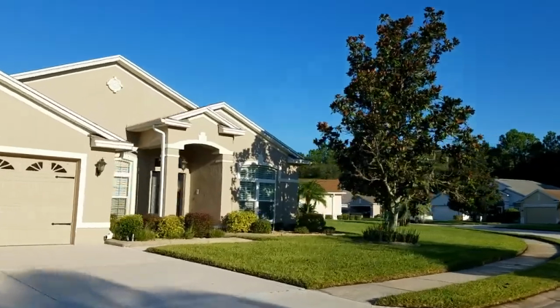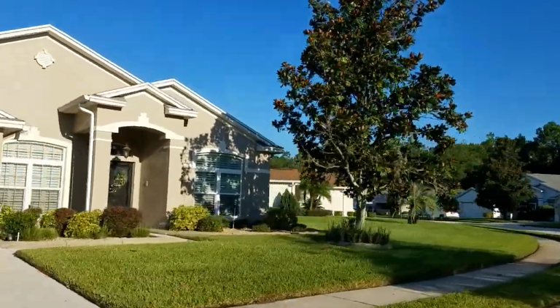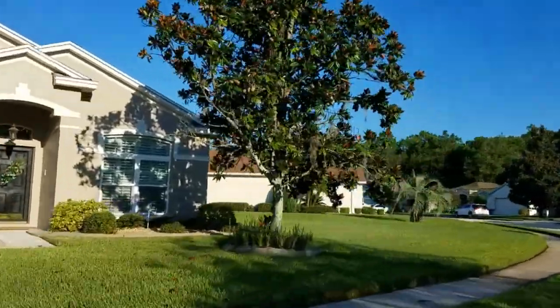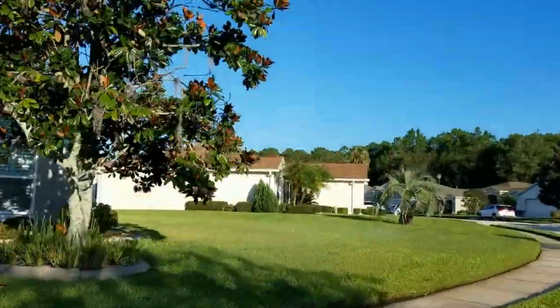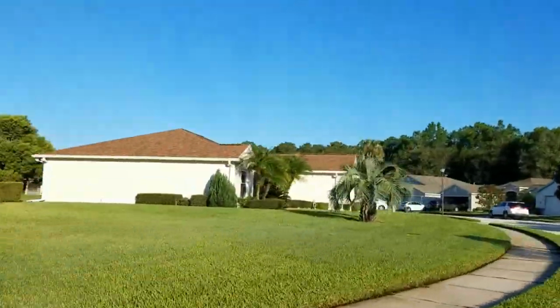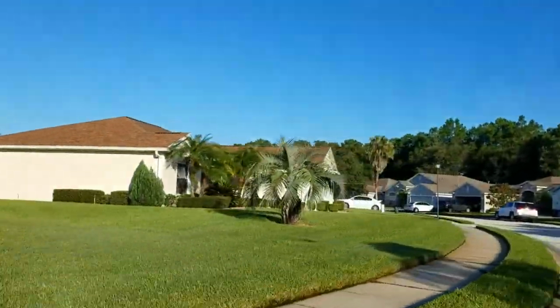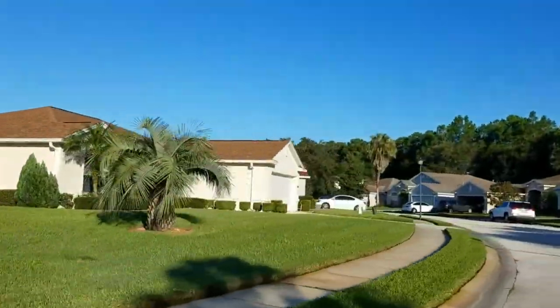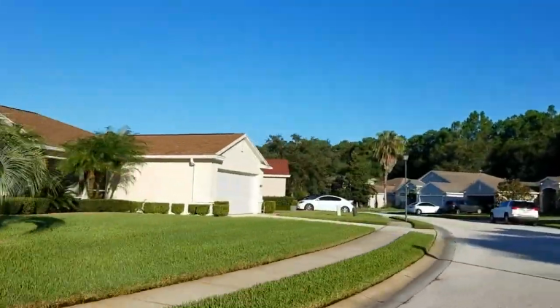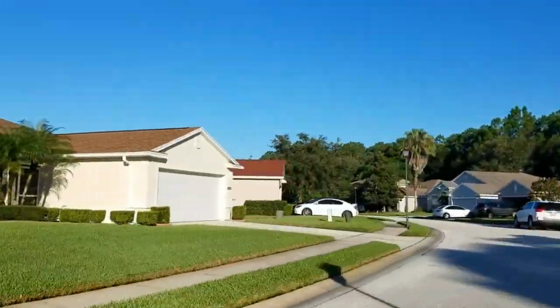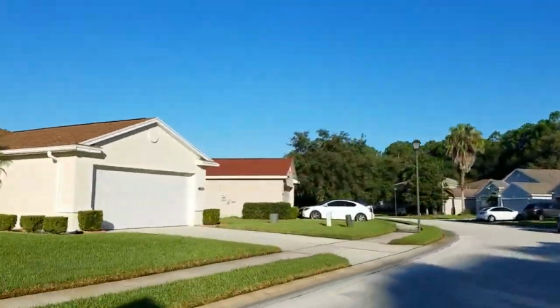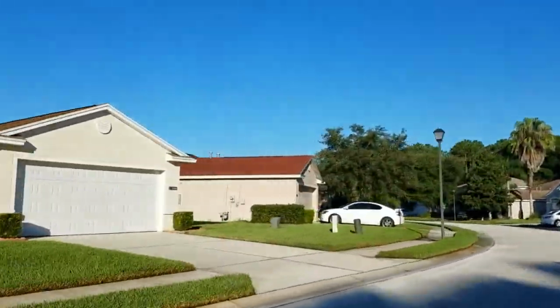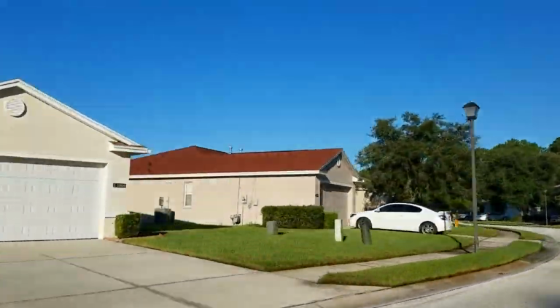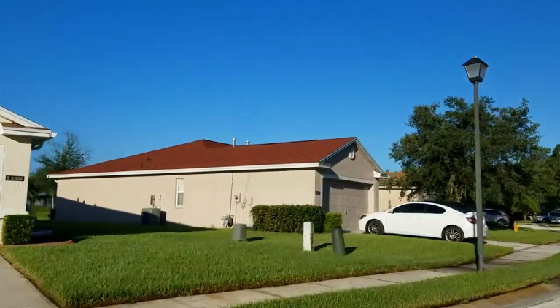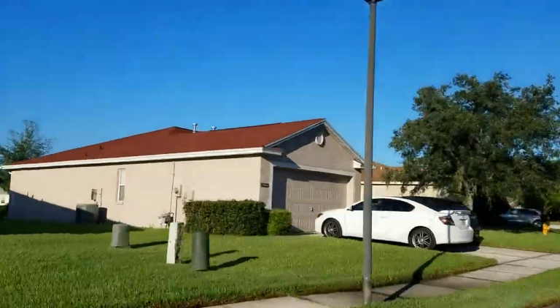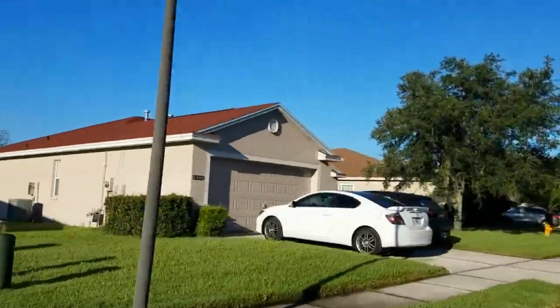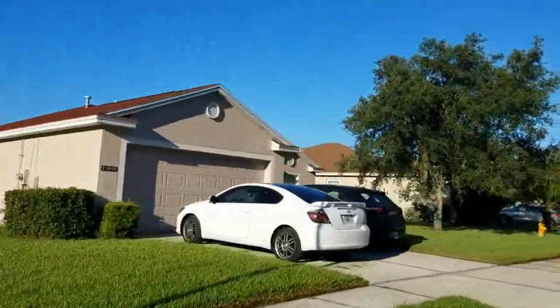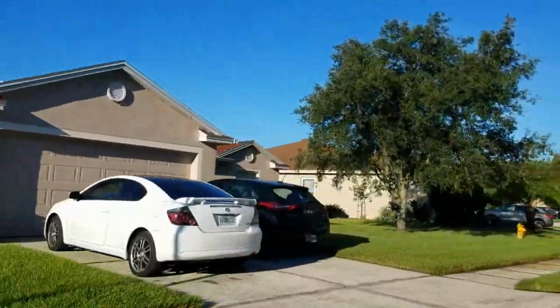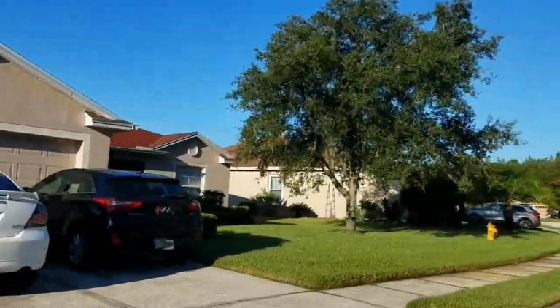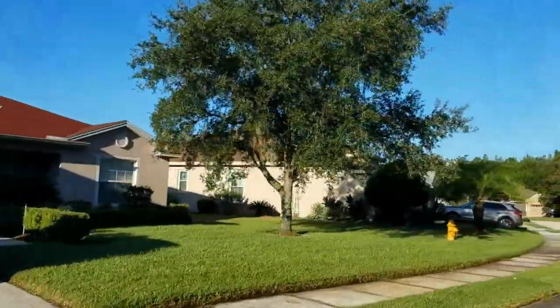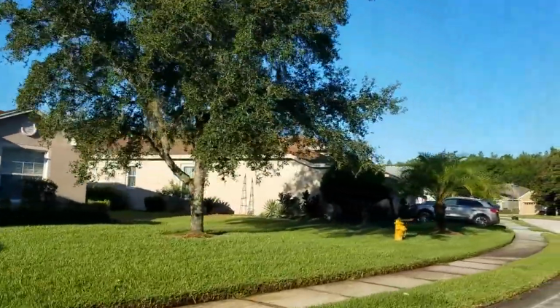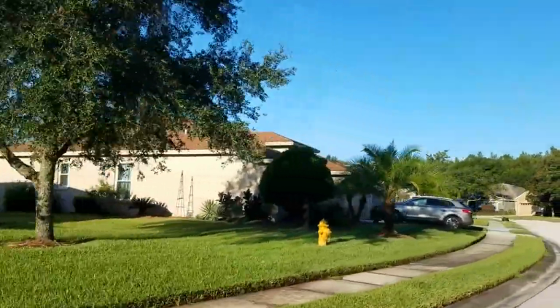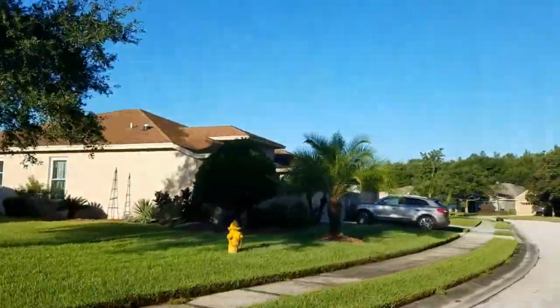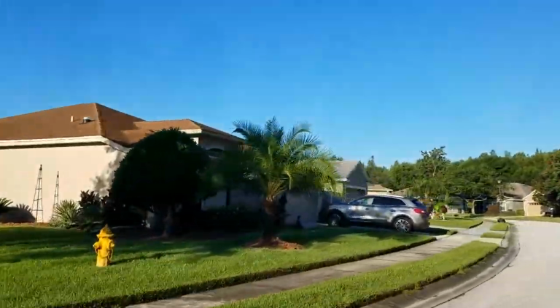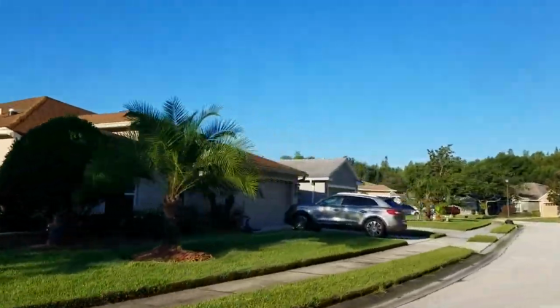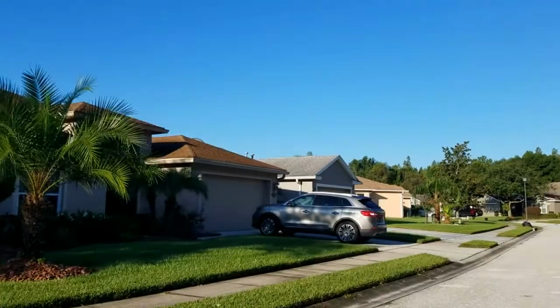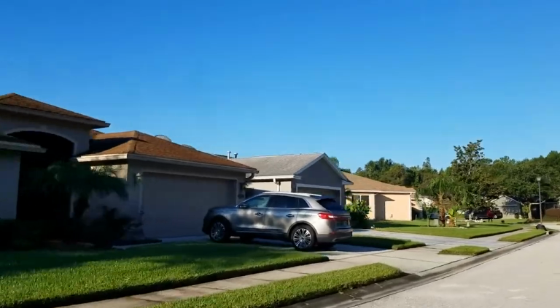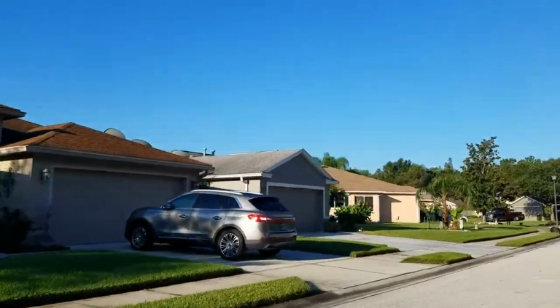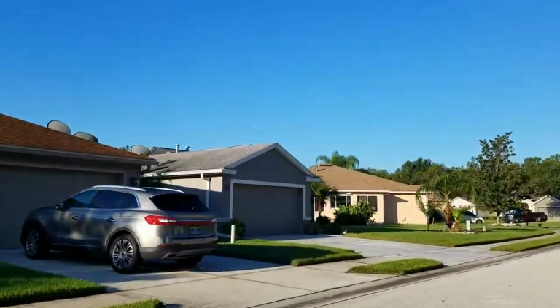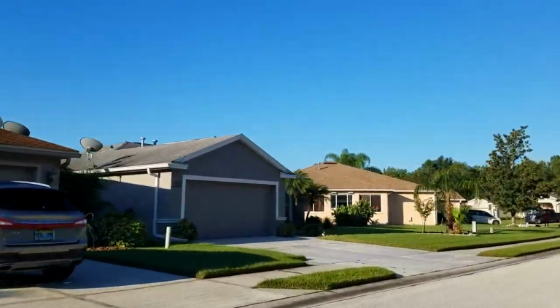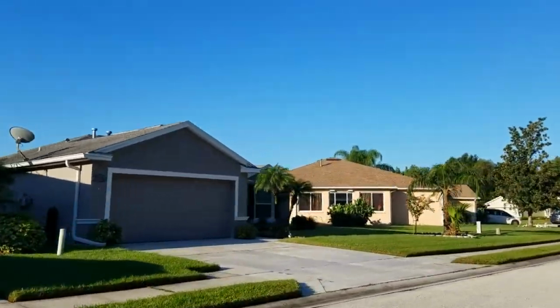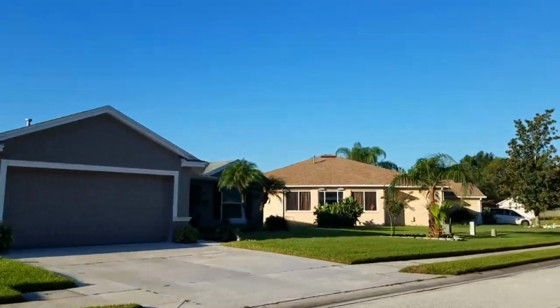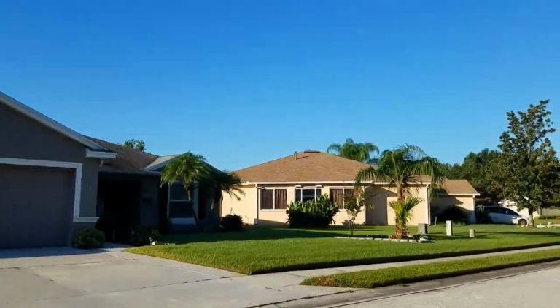Caroline Lakes is a gated community of over 500 homes located just two minutes away from the Polk Parkway, five minutes away from I-4, and ten minutes away from Lakeside Village and the downtown restaurants.